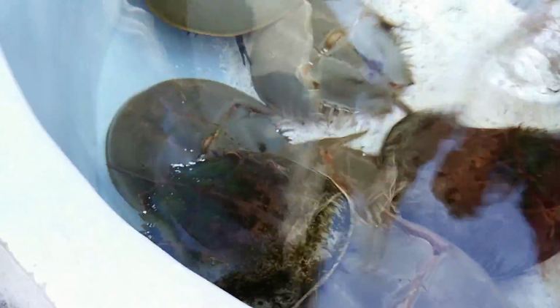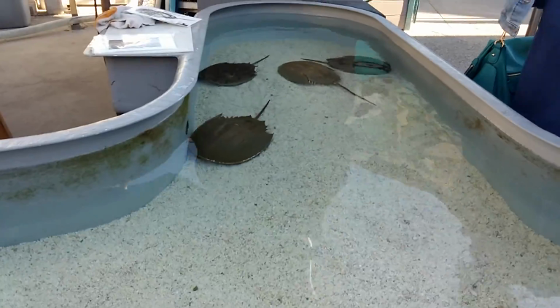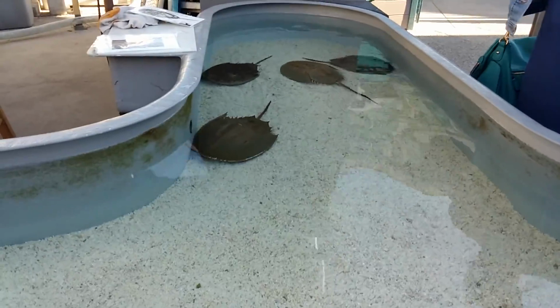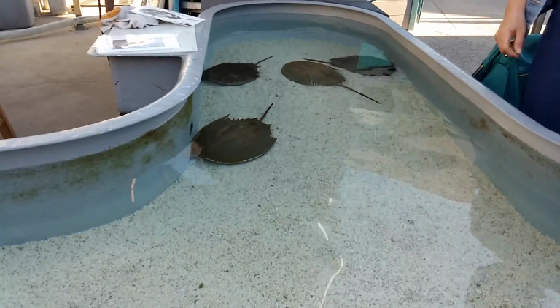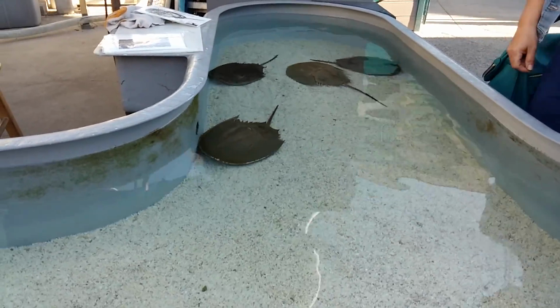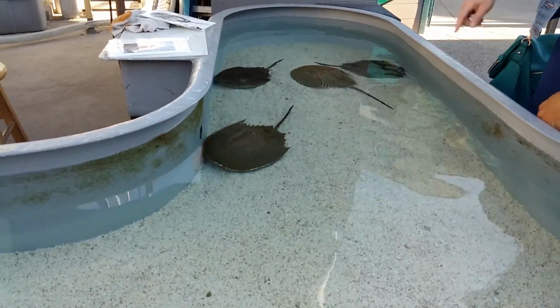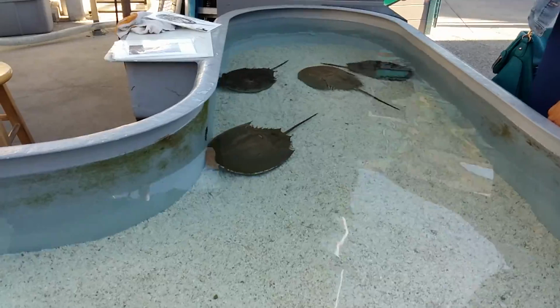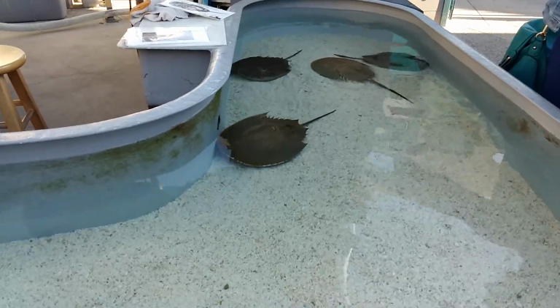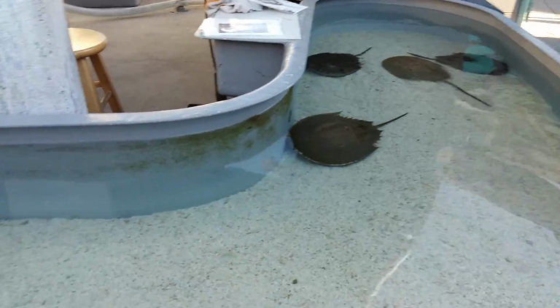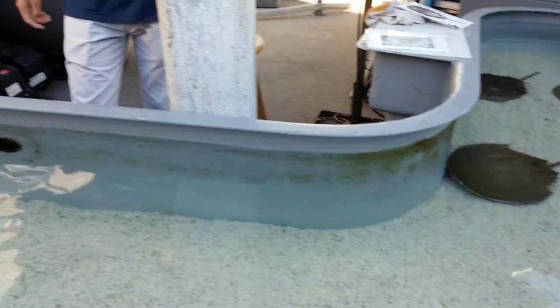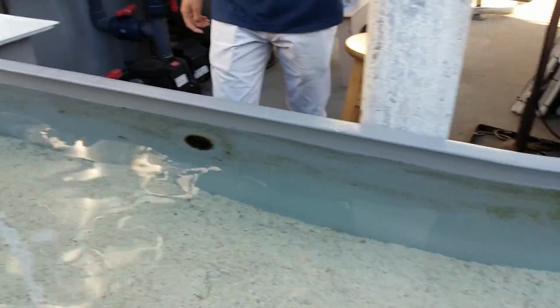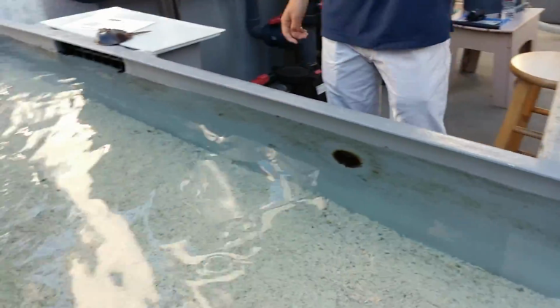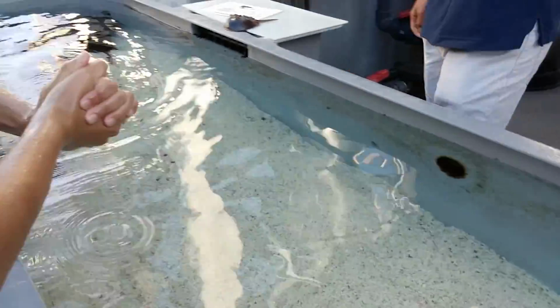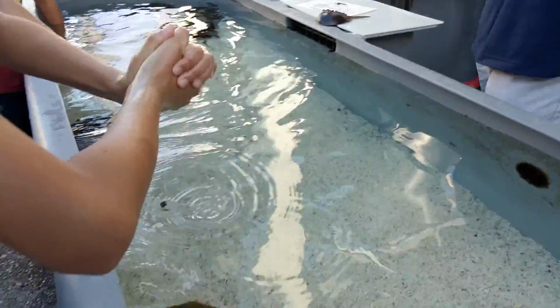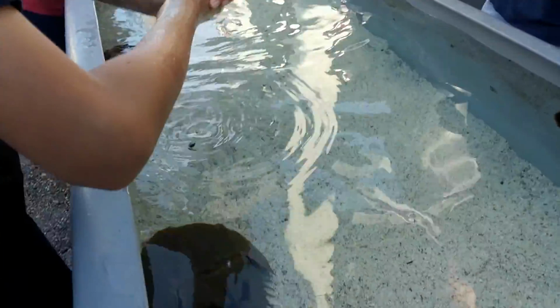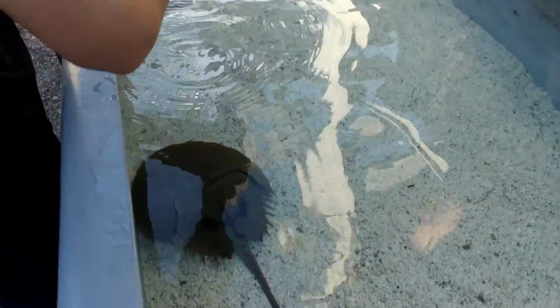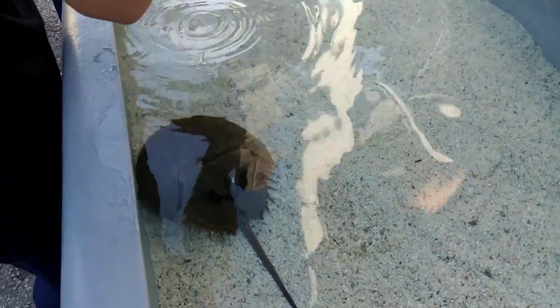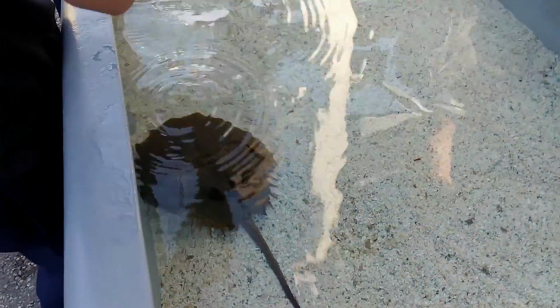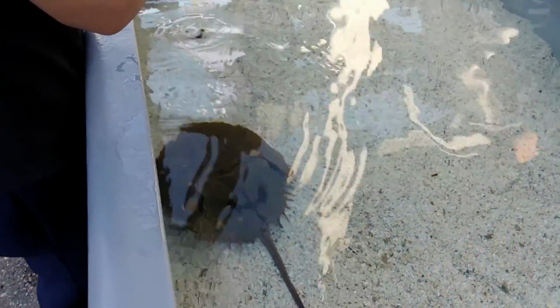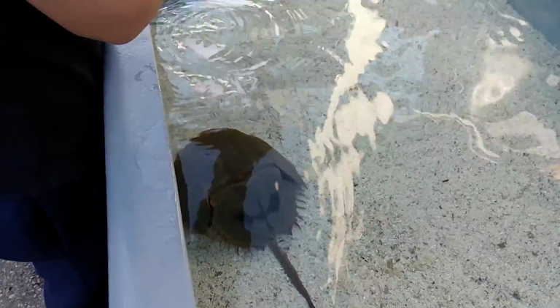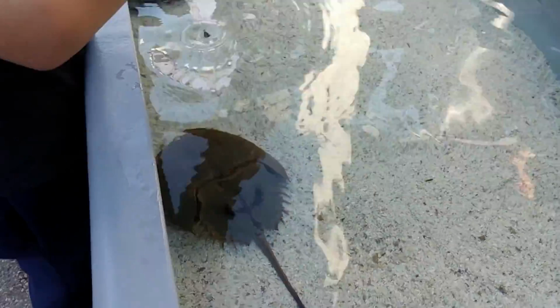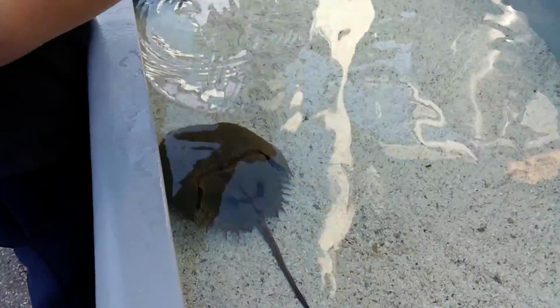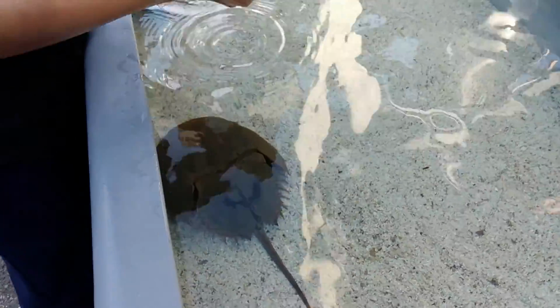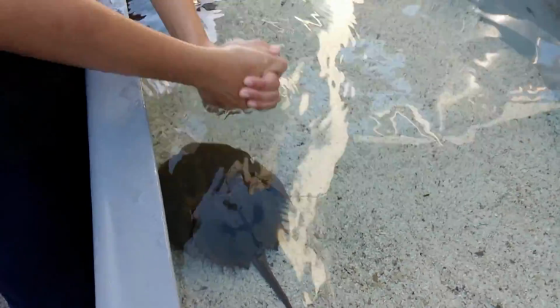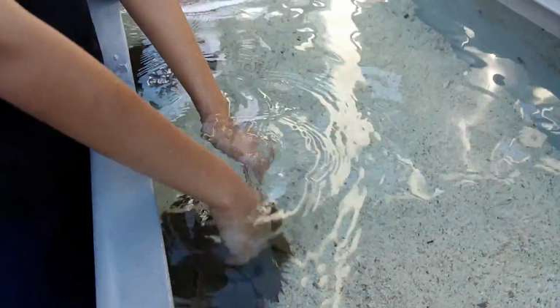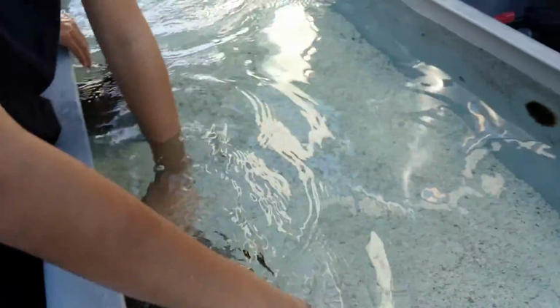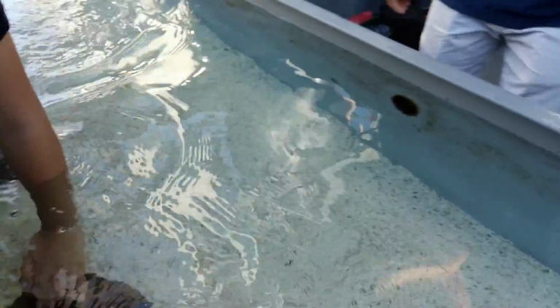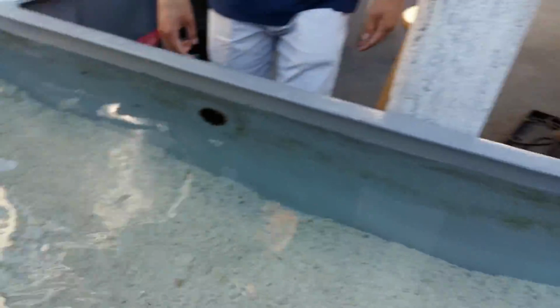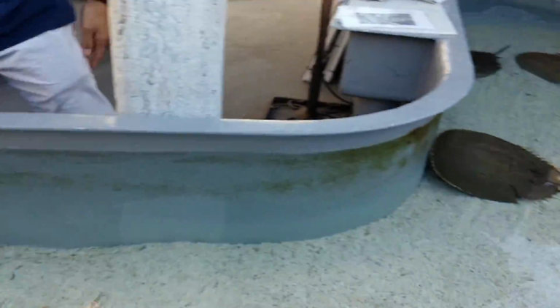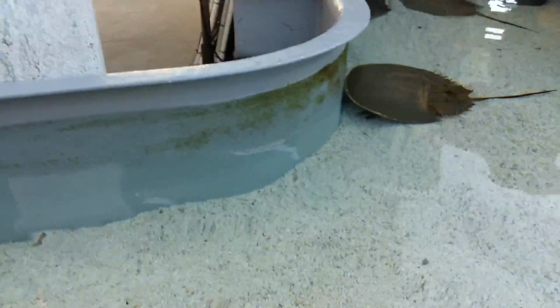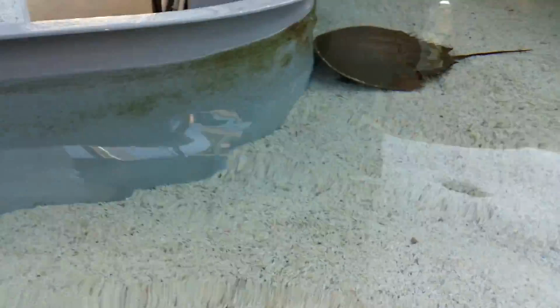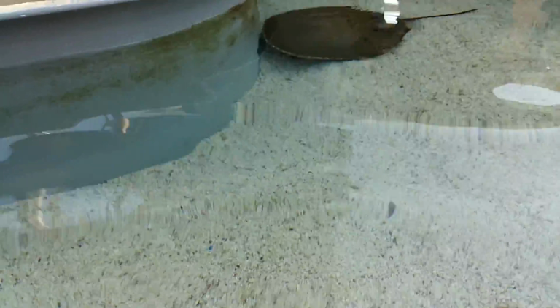Is that shell? Yeah, but they're actually related to scorpions and spiders. Wow! No wonder they have spider legs. Yeah. Oh, those legs are working.